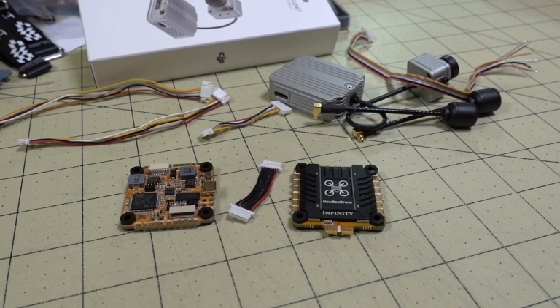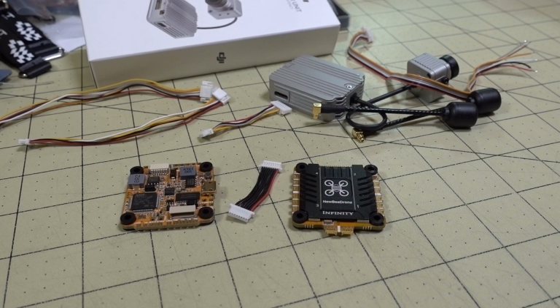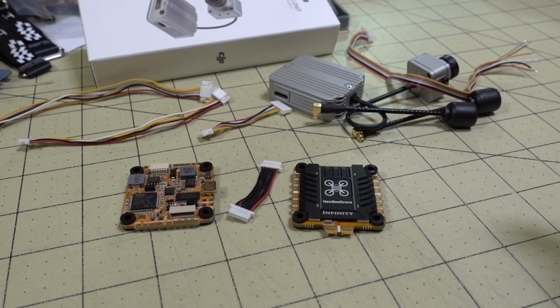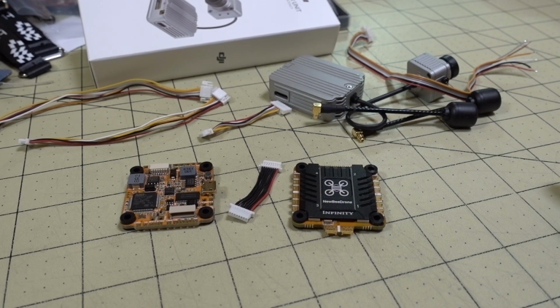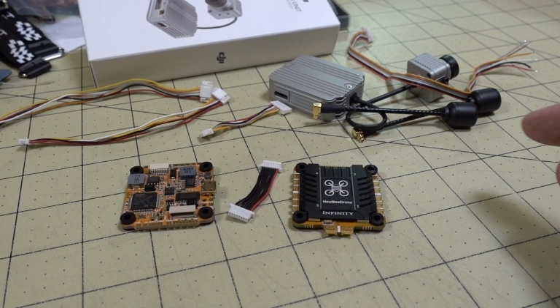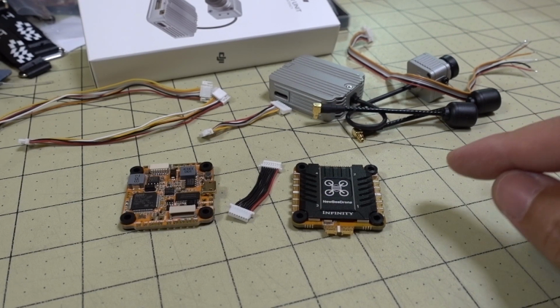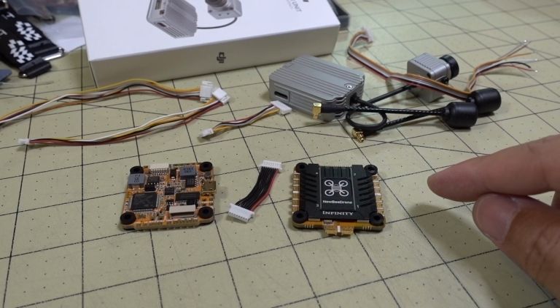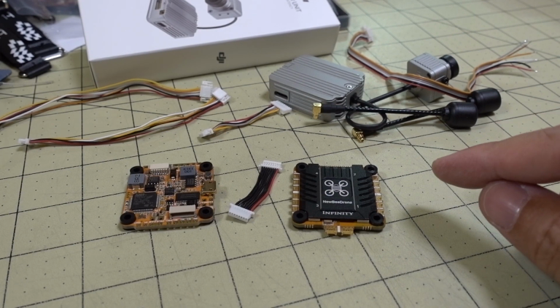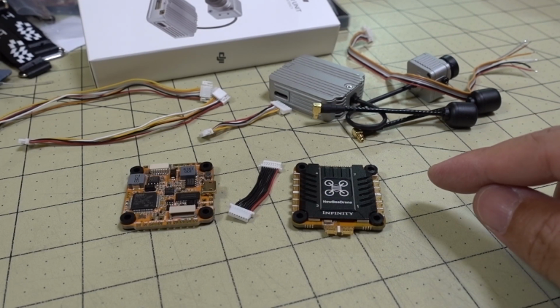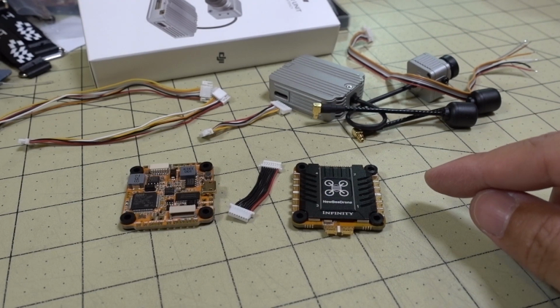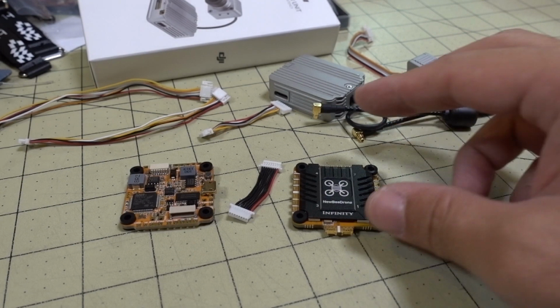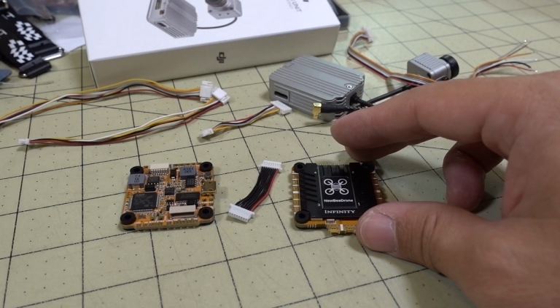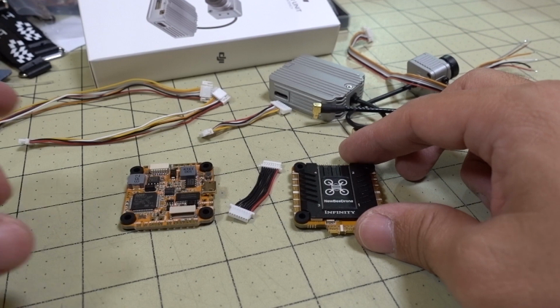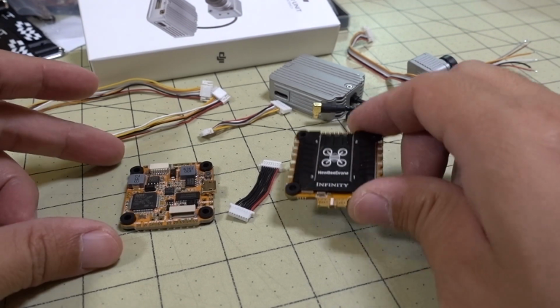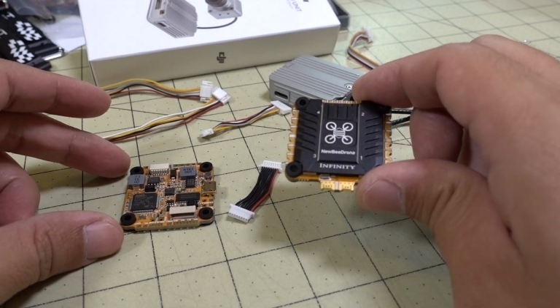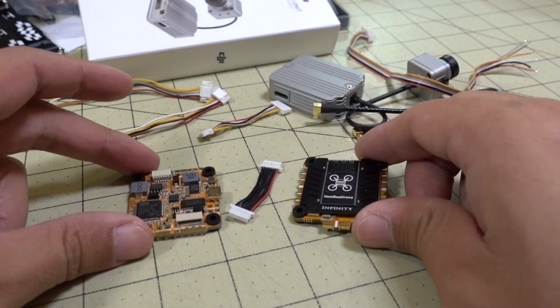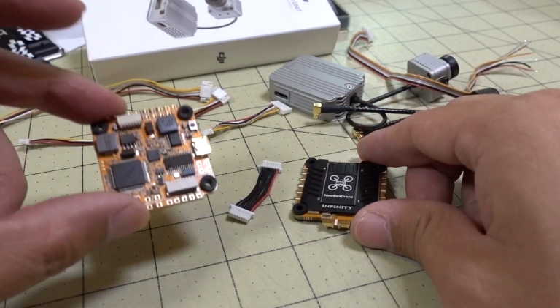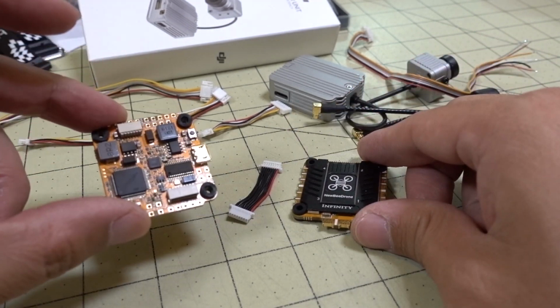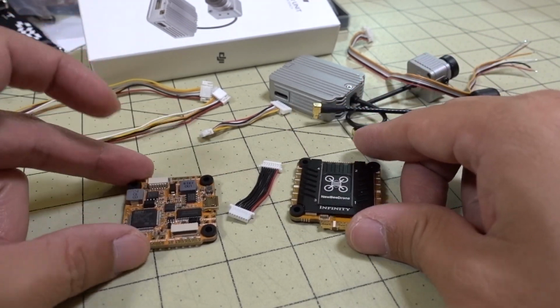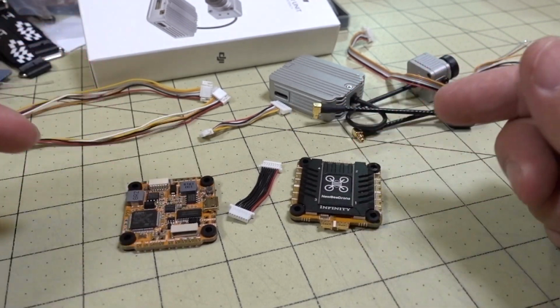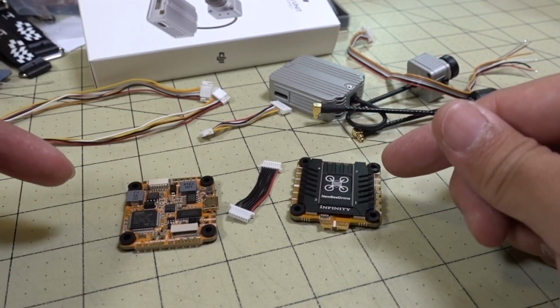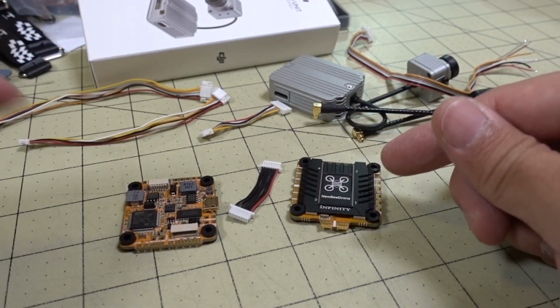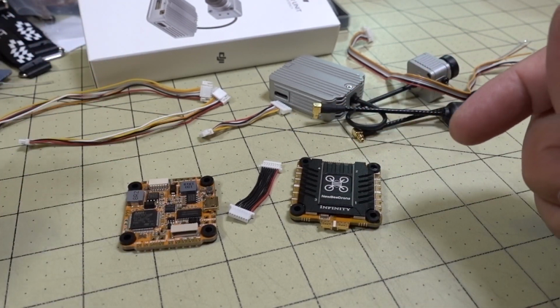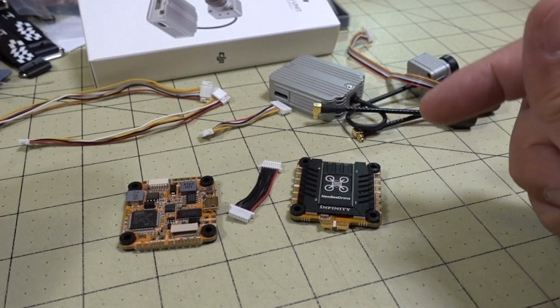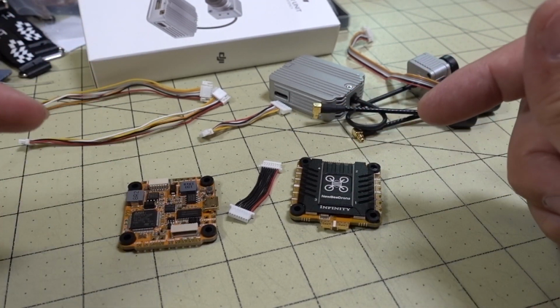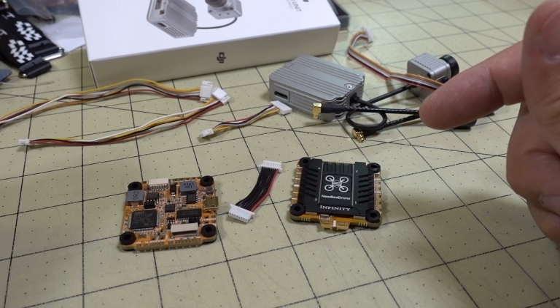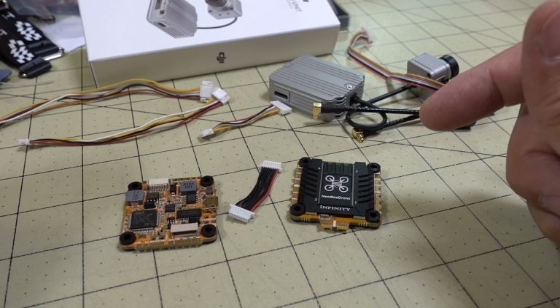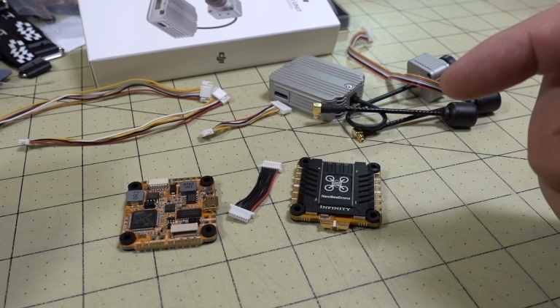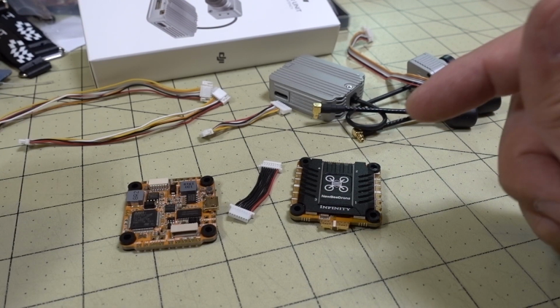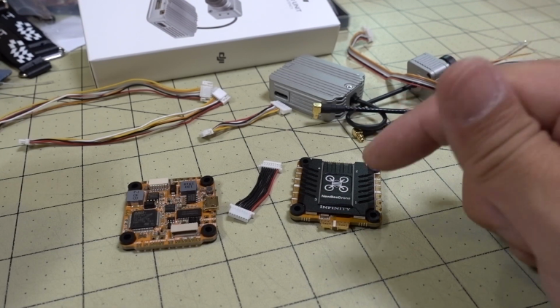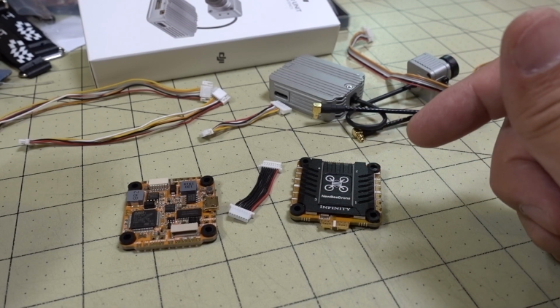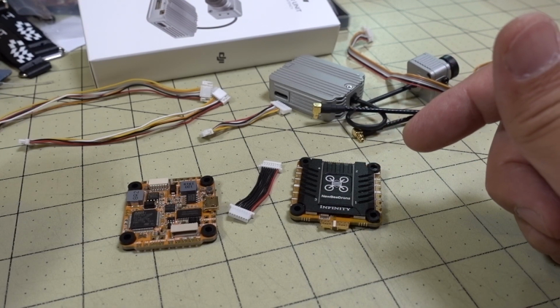In this video we're taking a look at the Newby Drone Infinity 30 stack. This comes with a 4-in-1 ESC and a flight controller in this bundle. You can buy the flight controller separately and also the 4-in-1 ESC separately.